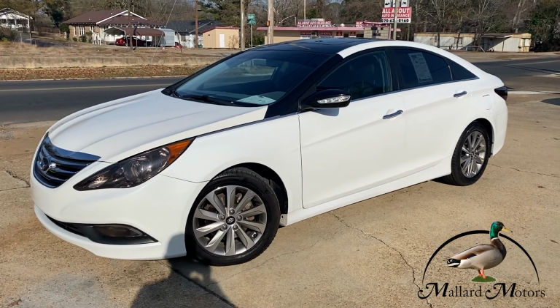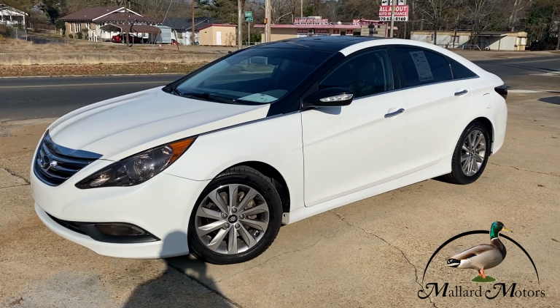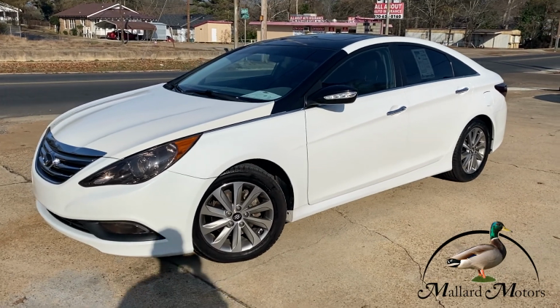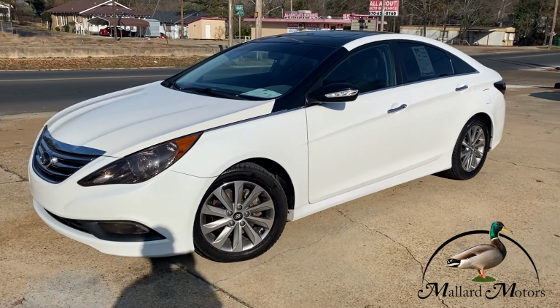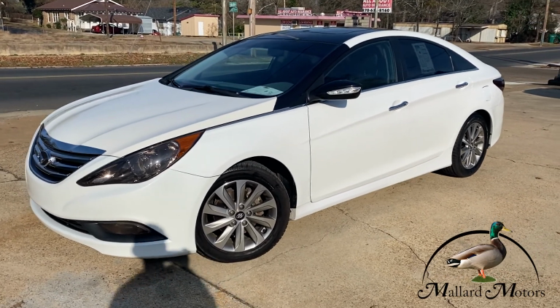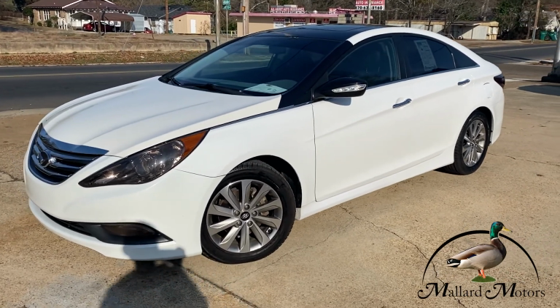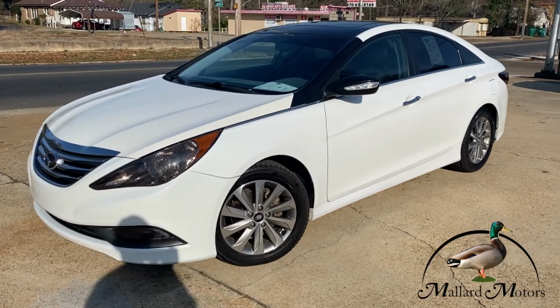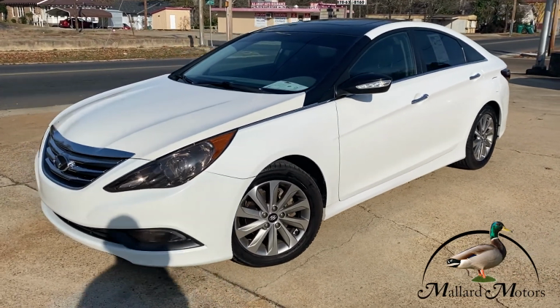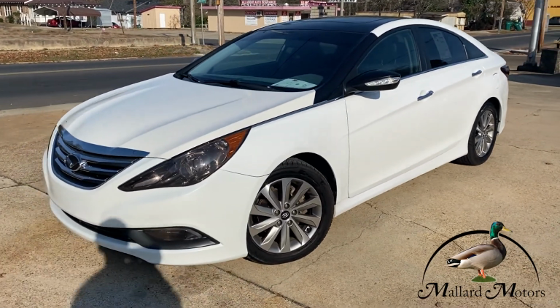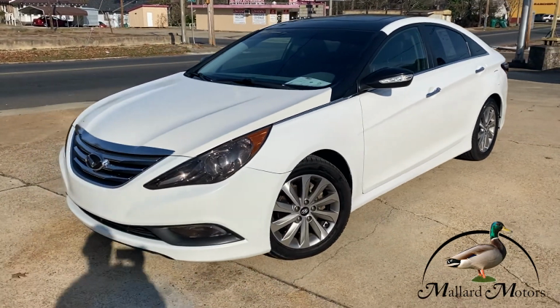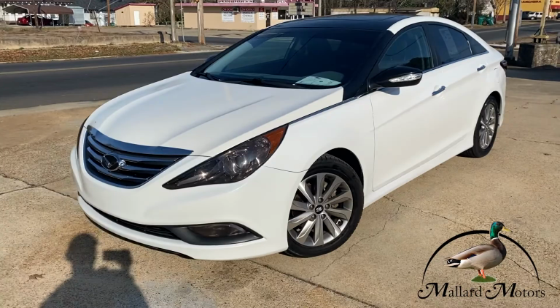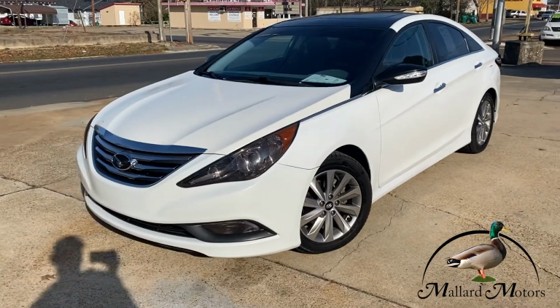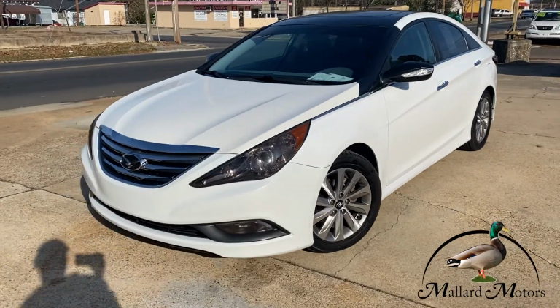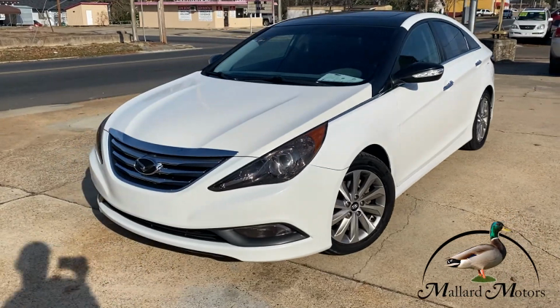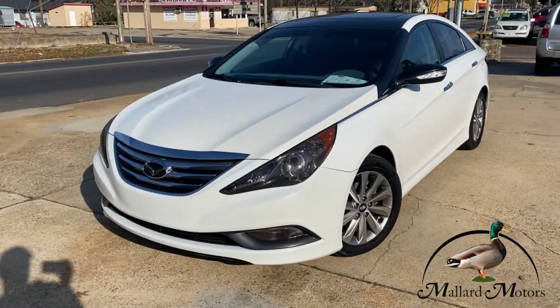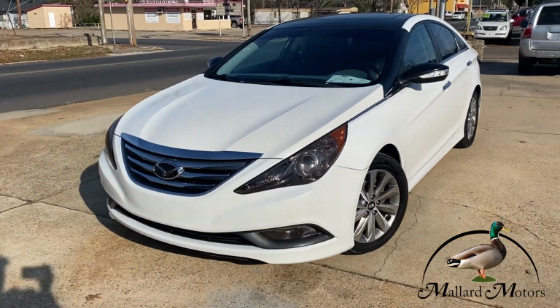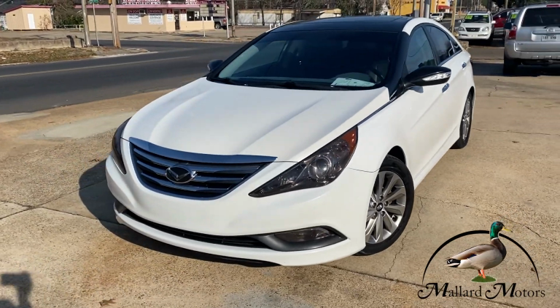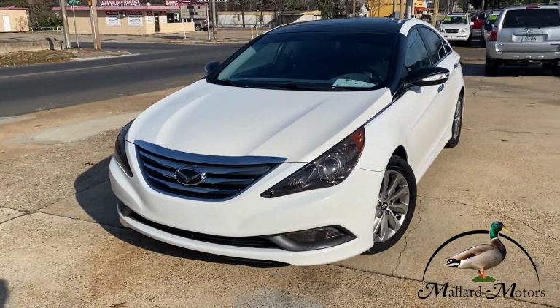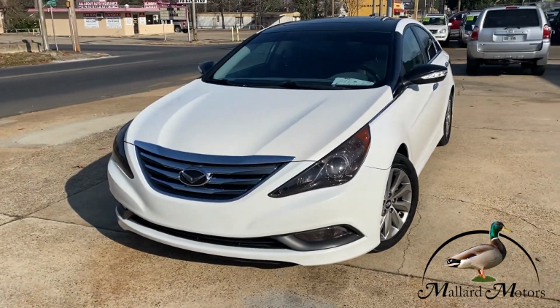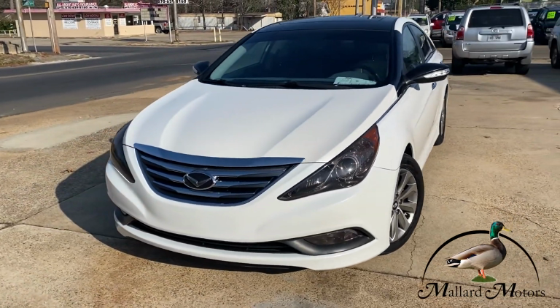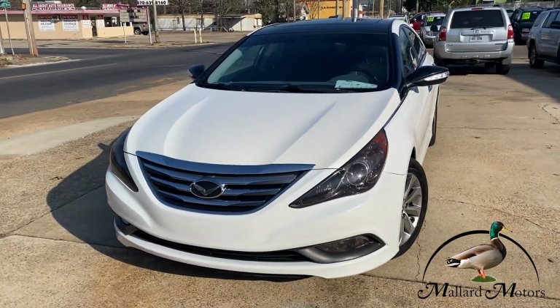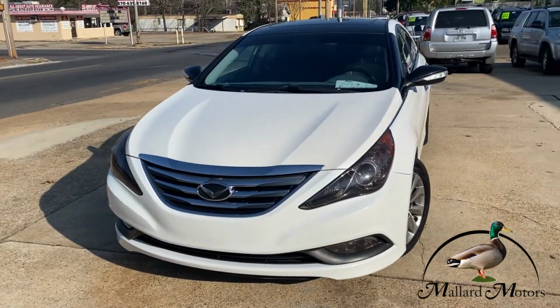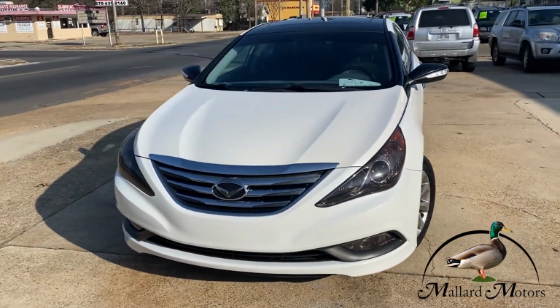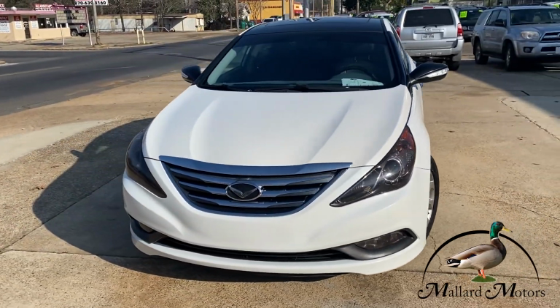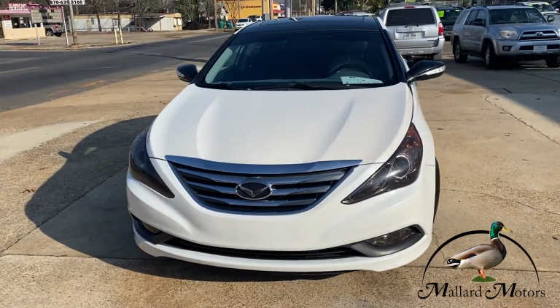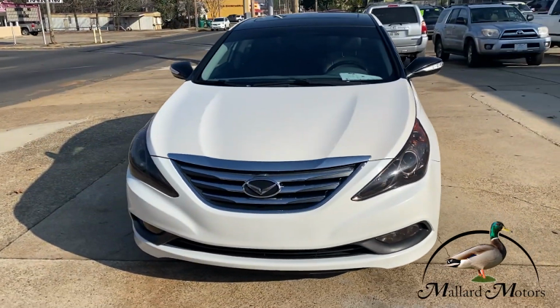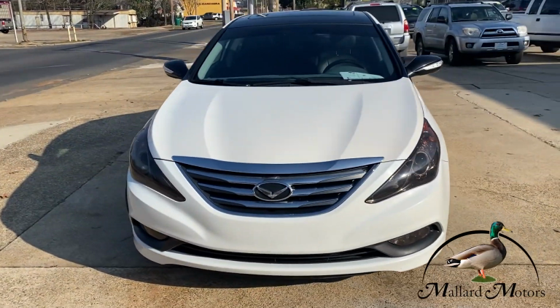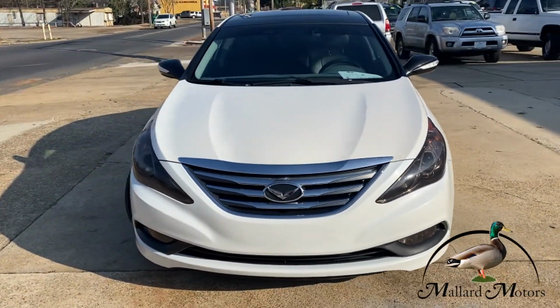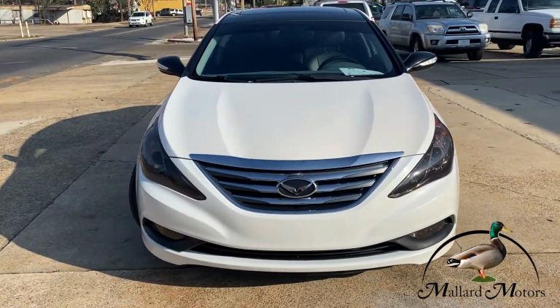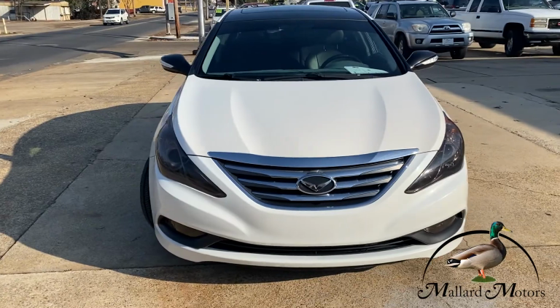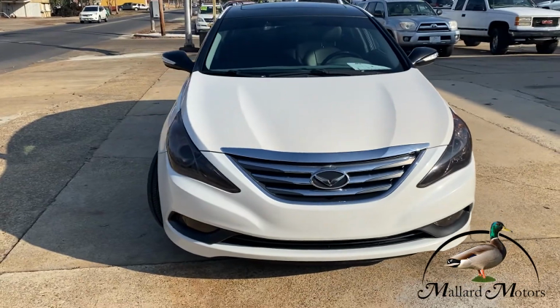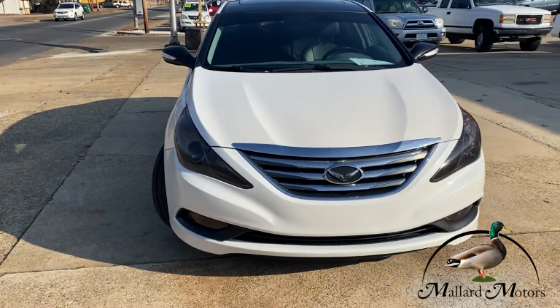Today, just in, we got a beautiful 2014 Hyundai Sonata Limited. This thing is fully loaded.